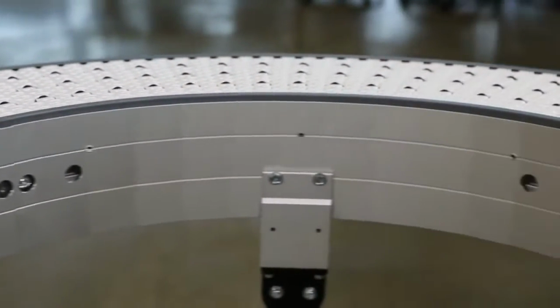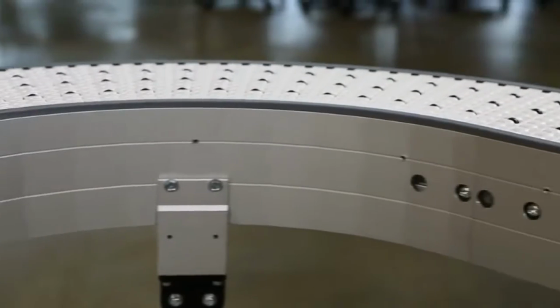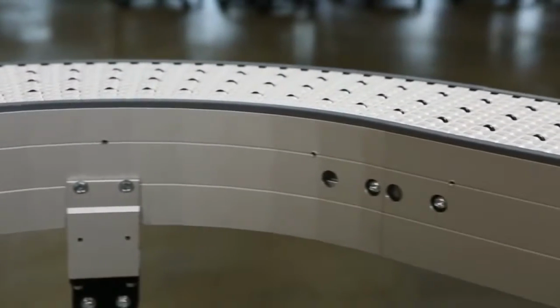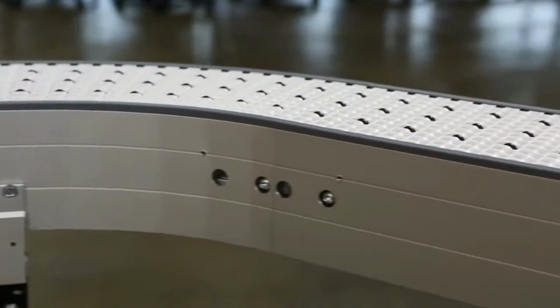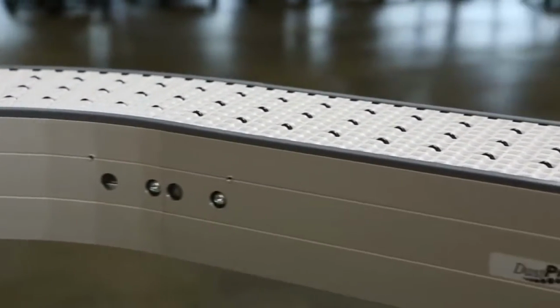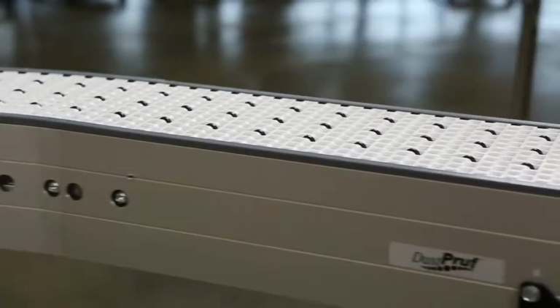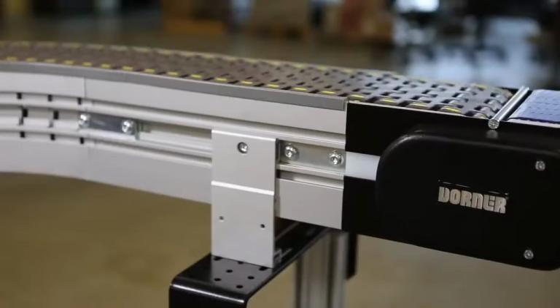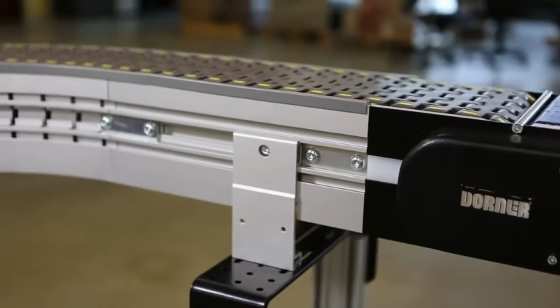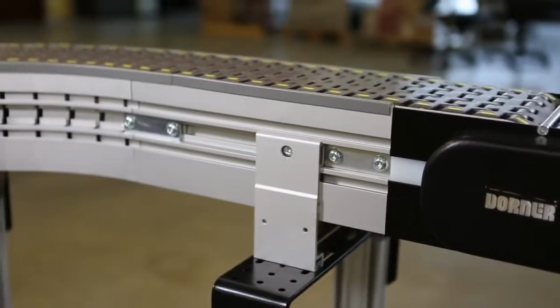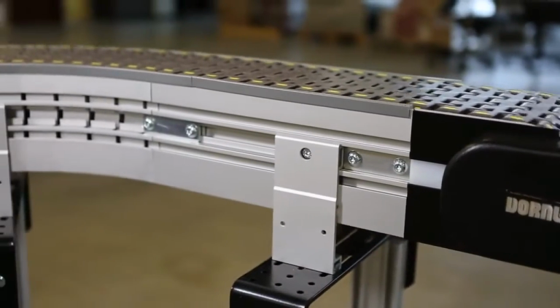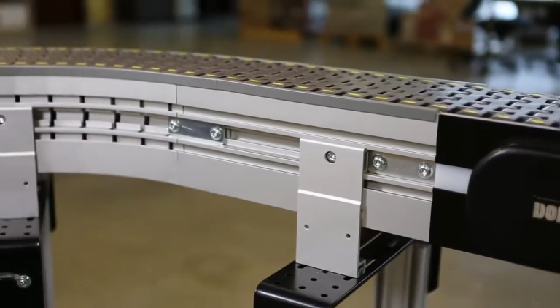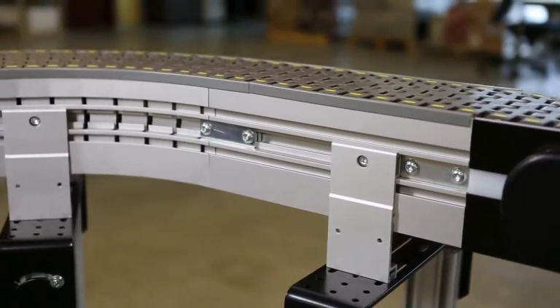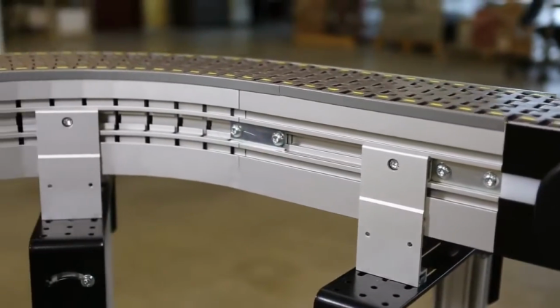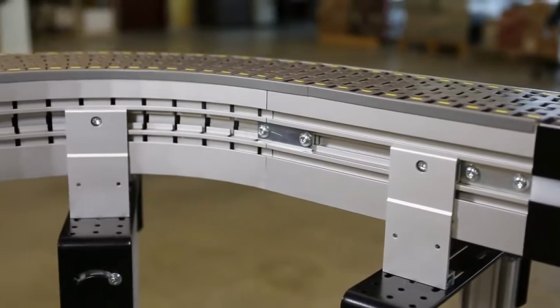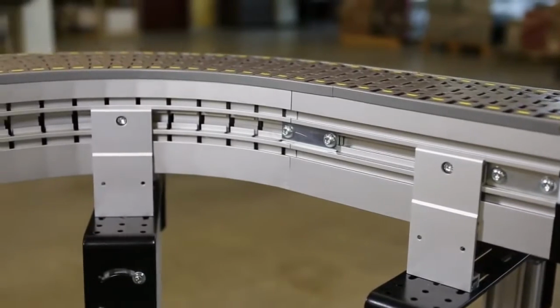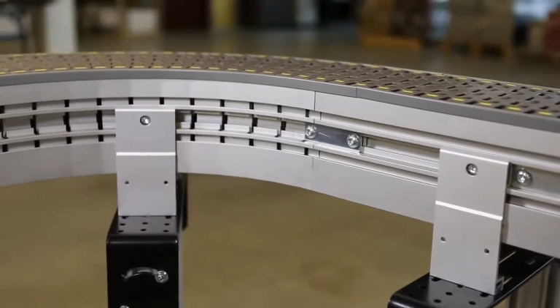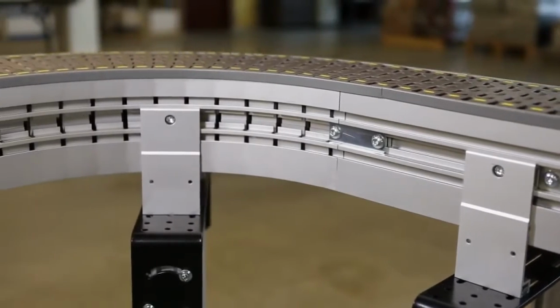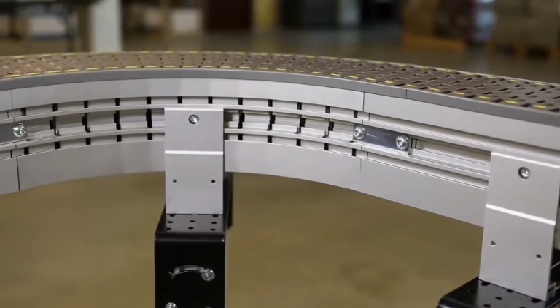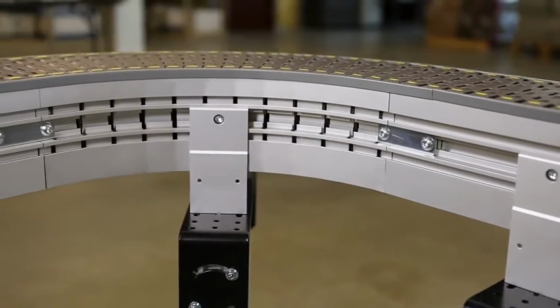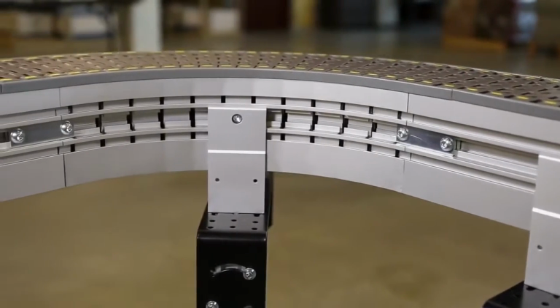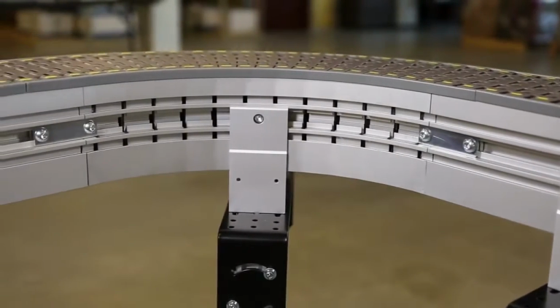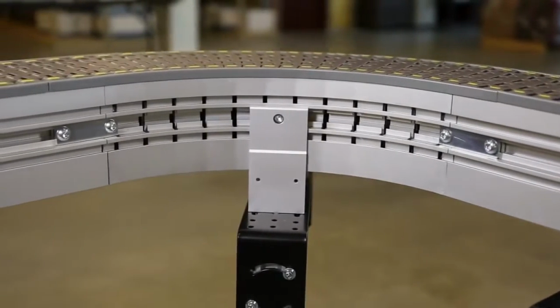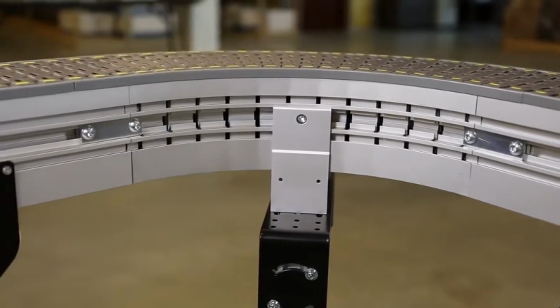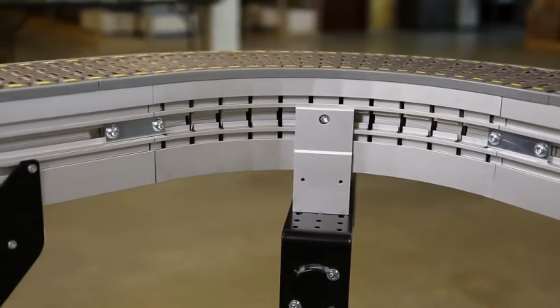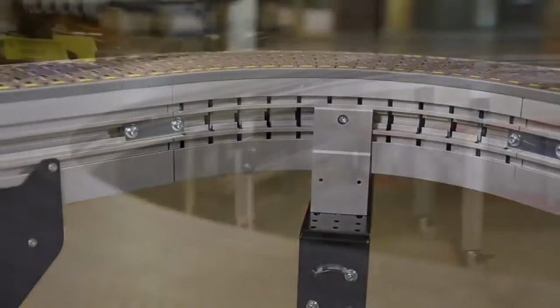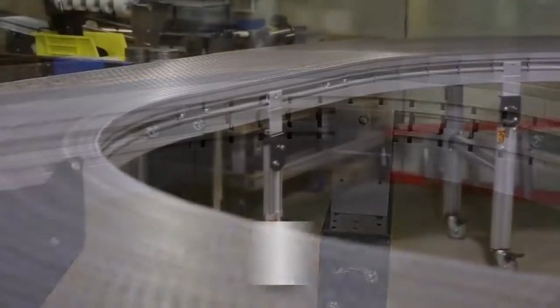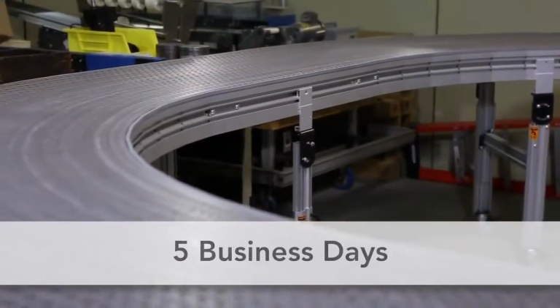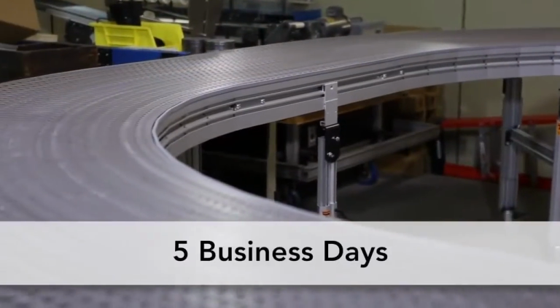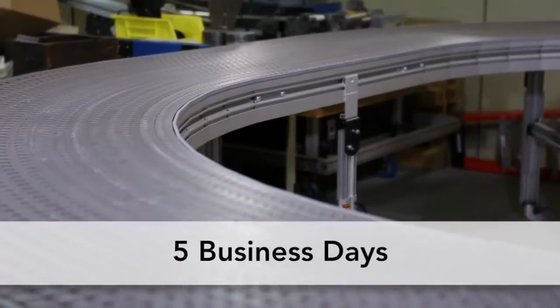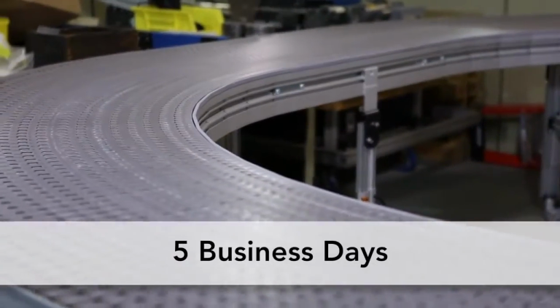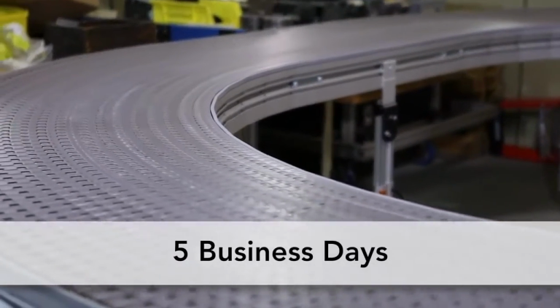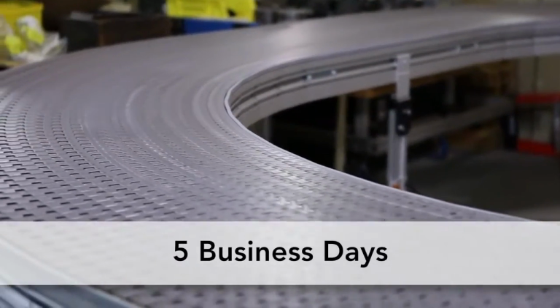Dorner's 3200 Series conveyors are available with a variety of guiding options, stands, accessories, and controls. Consistent with Dorner's industry best lead times, 3200 Series conveyors ship in just five business days.